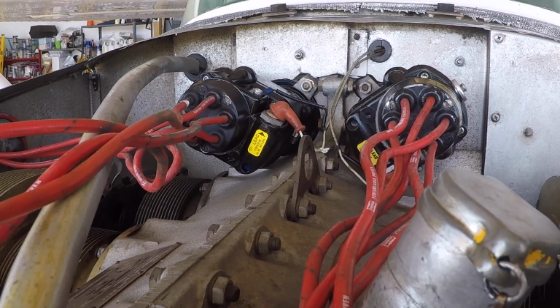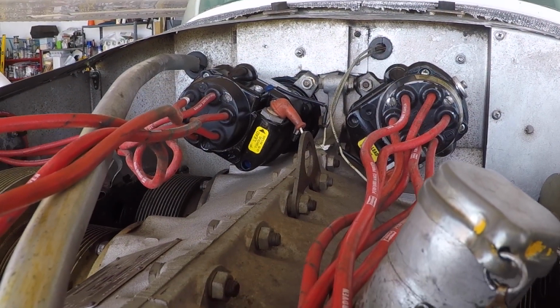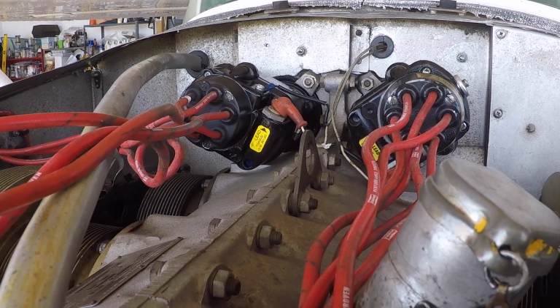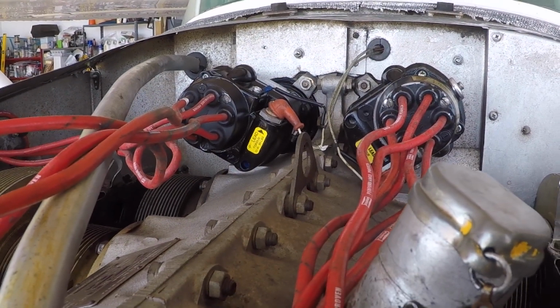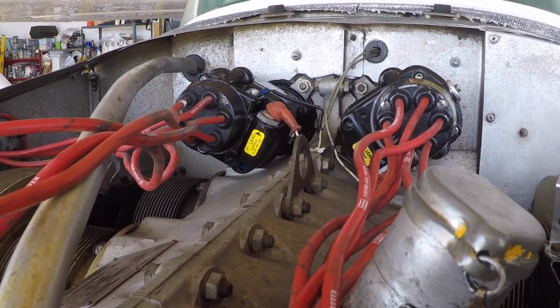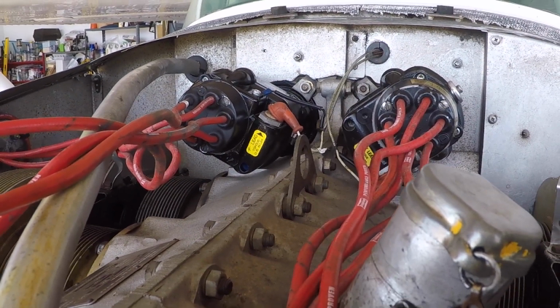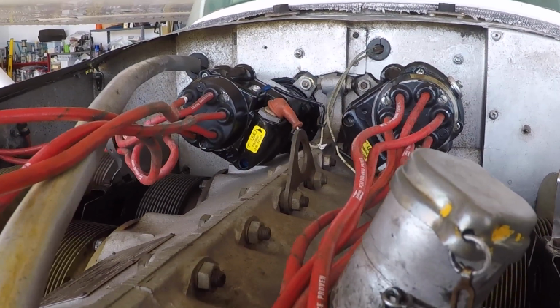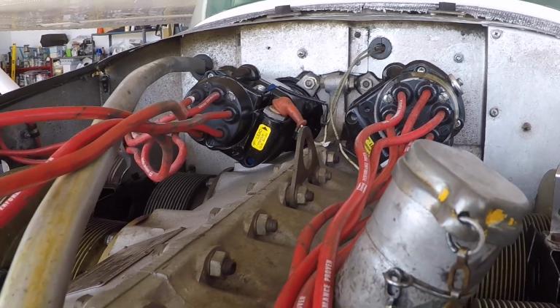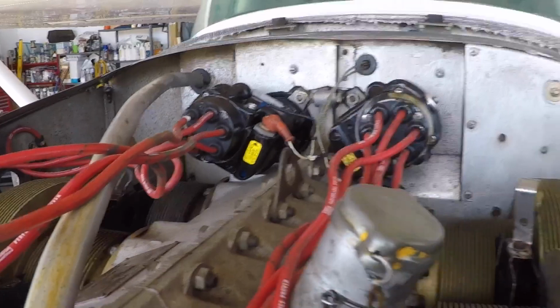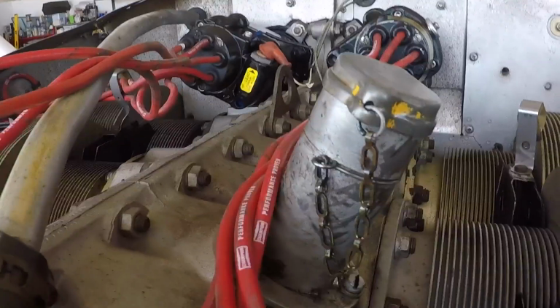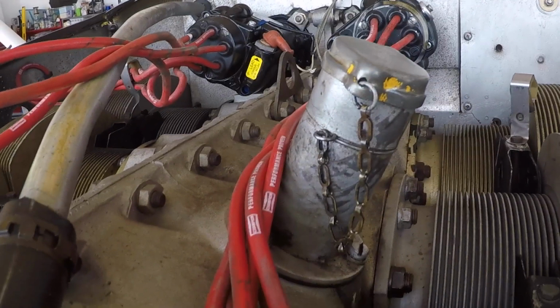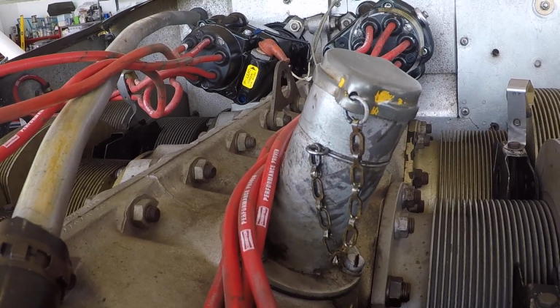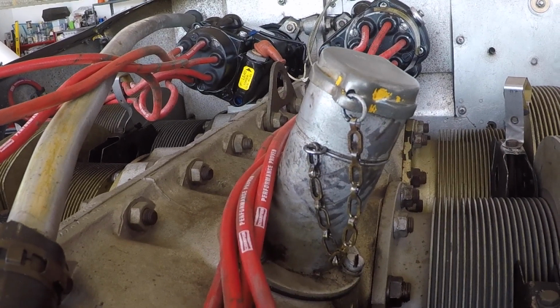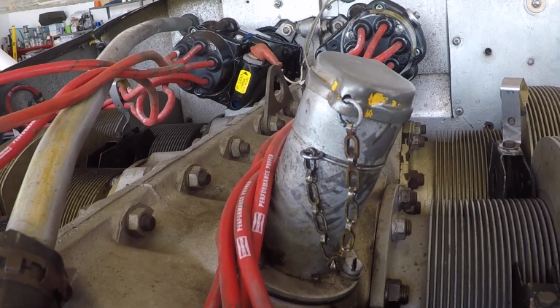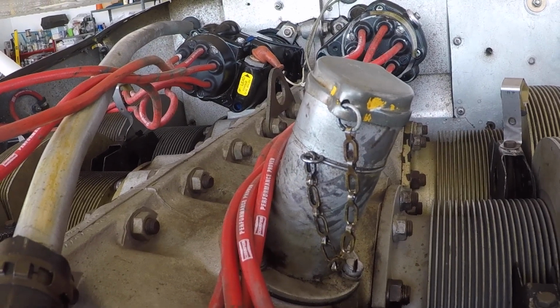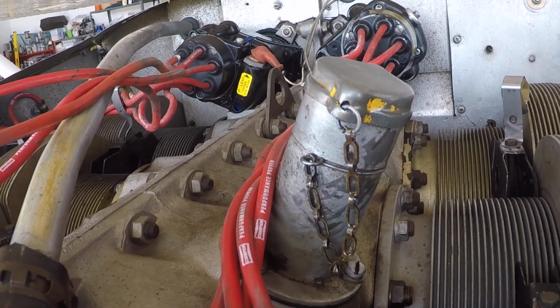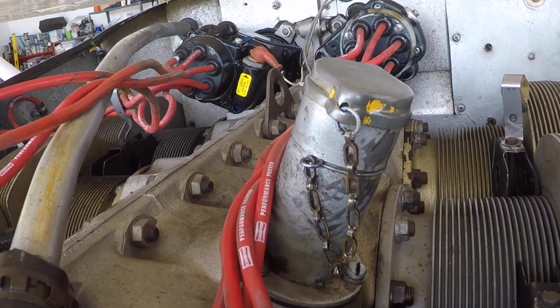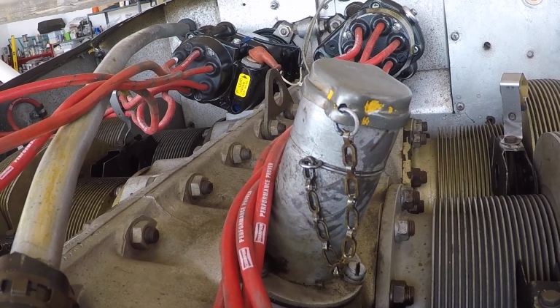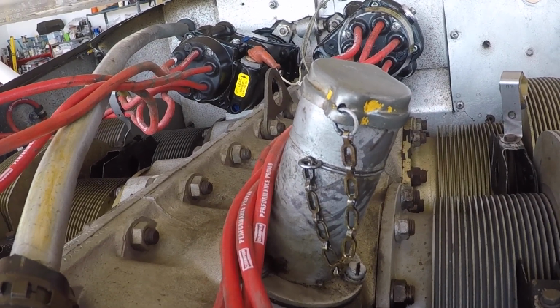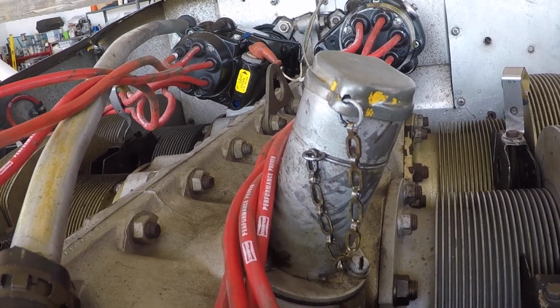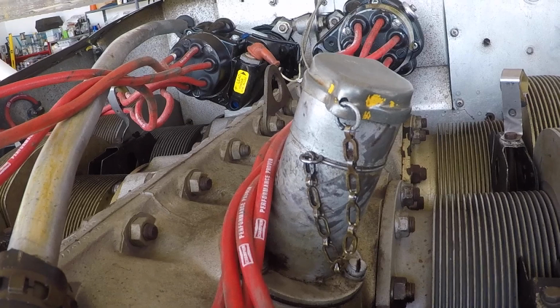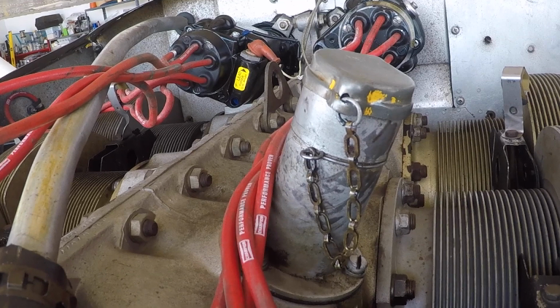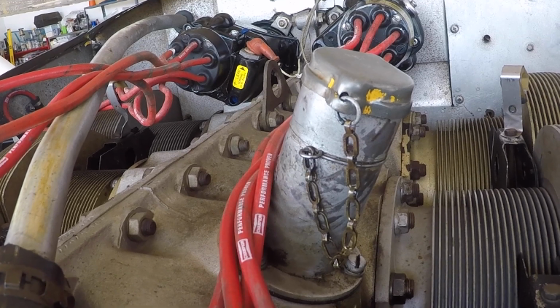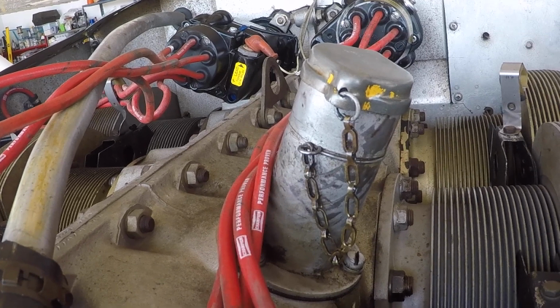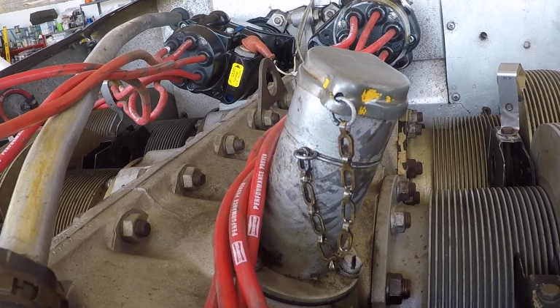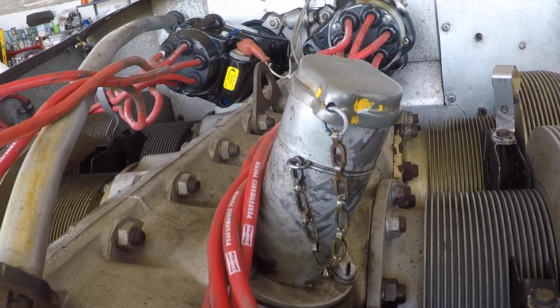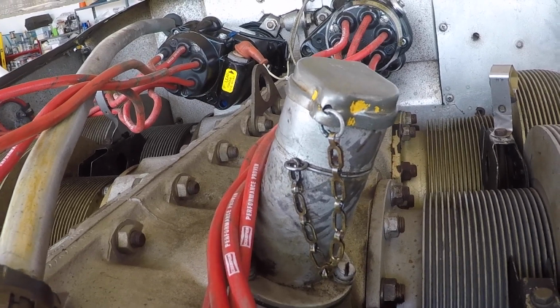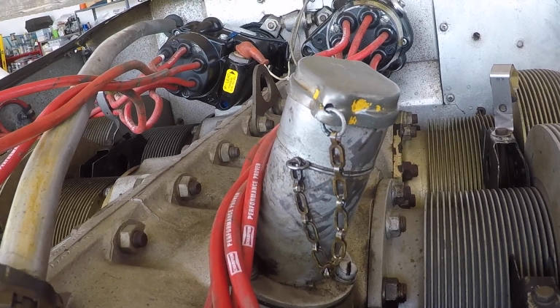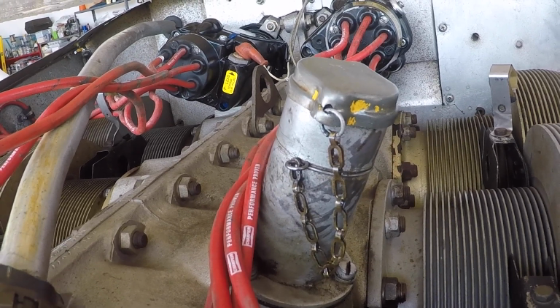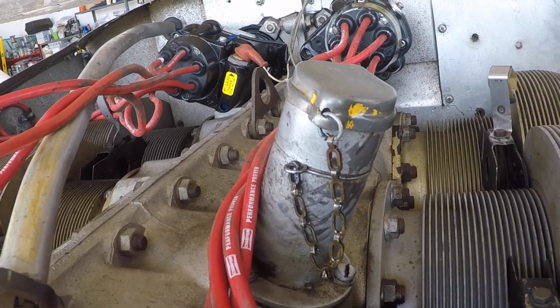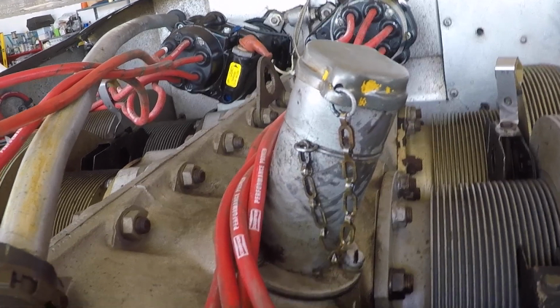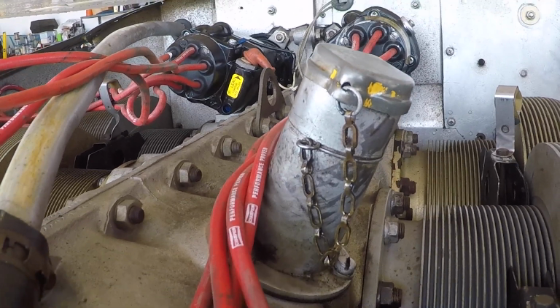Good morning ladies and gentlemen and welcome to Grumman Politics YouTube channel, directly supporting the Grumman Politics Association. Today we're in the middle of an electronic ignition system install, the EIS 61000 on a 6-cylinder Continental in a Cessna 182Q.